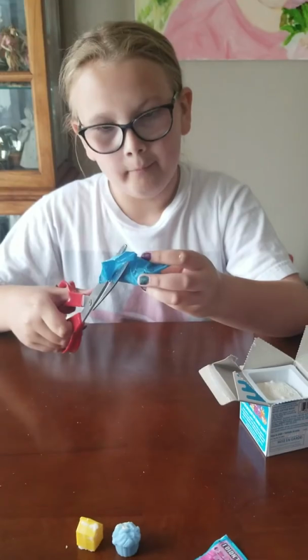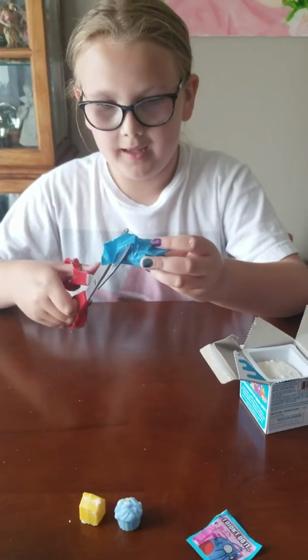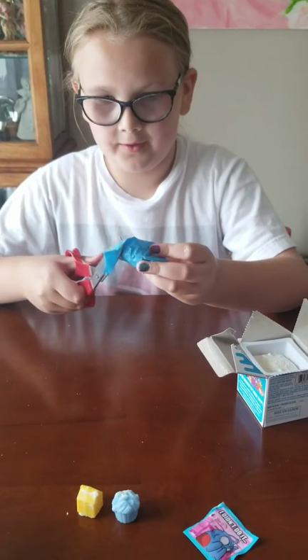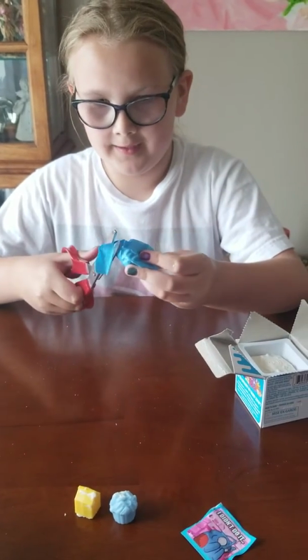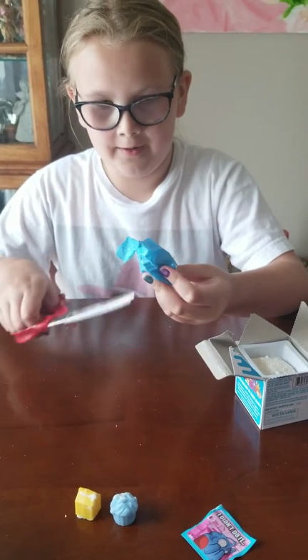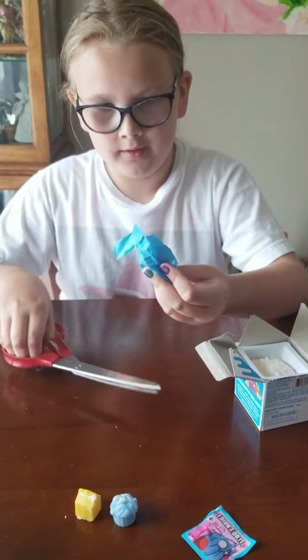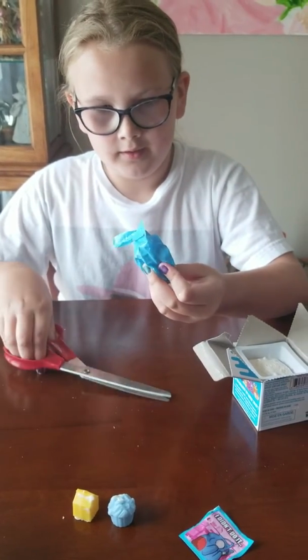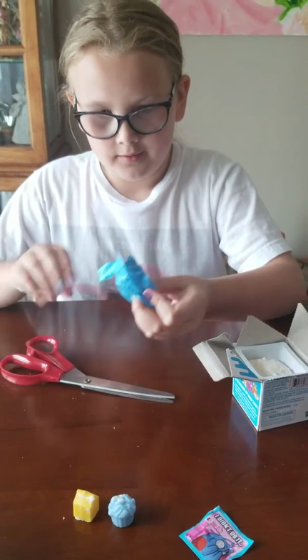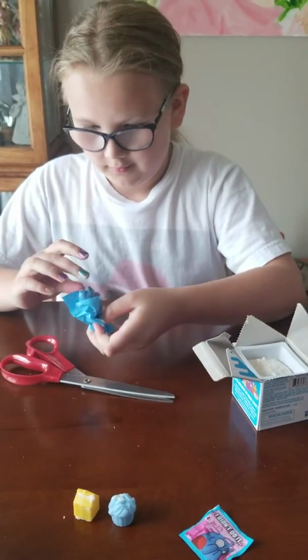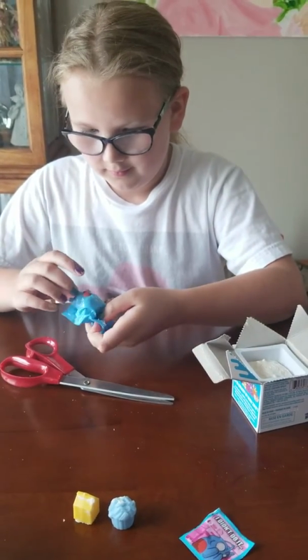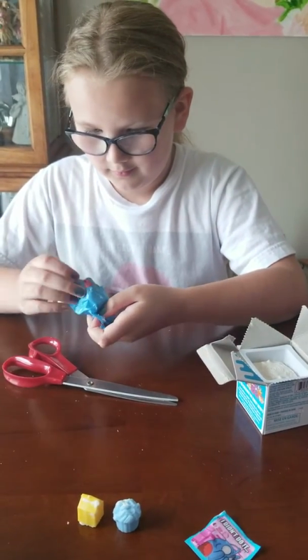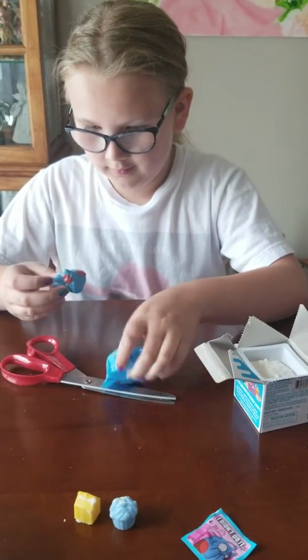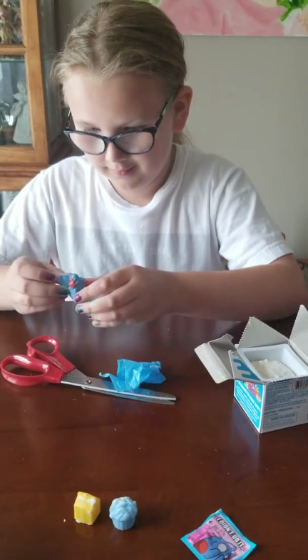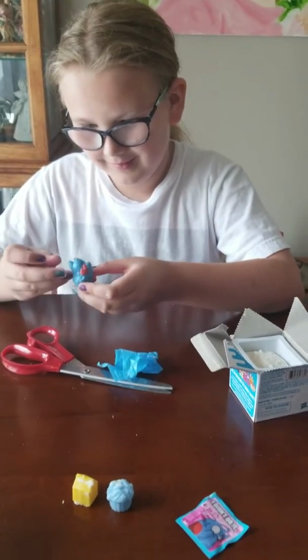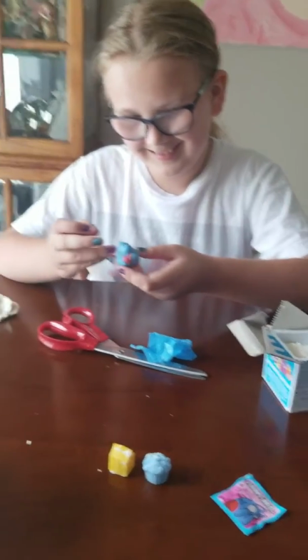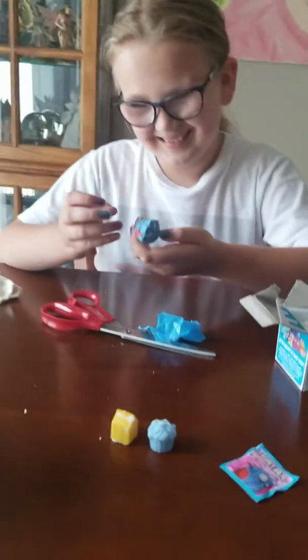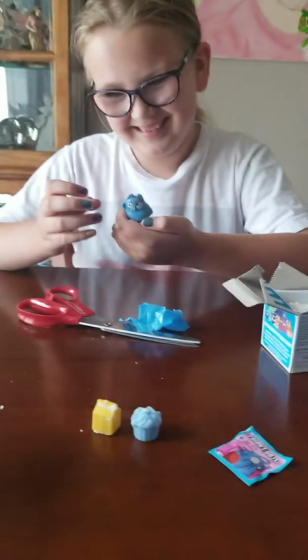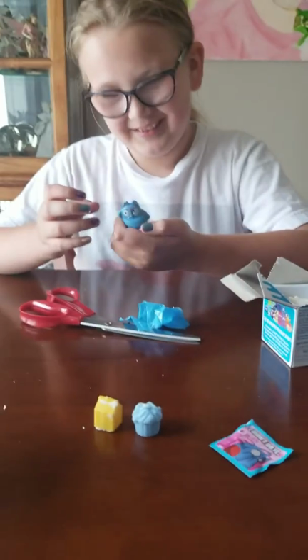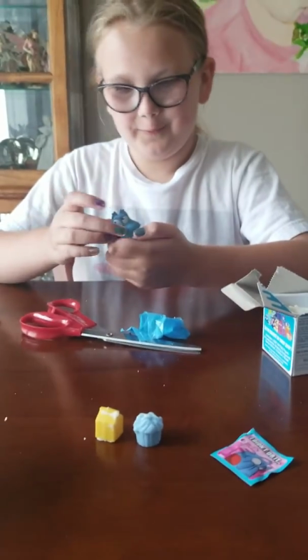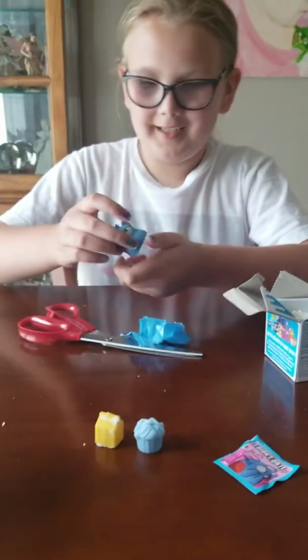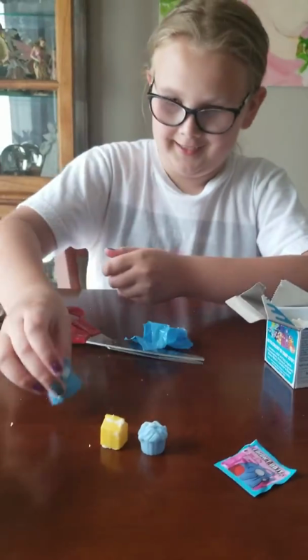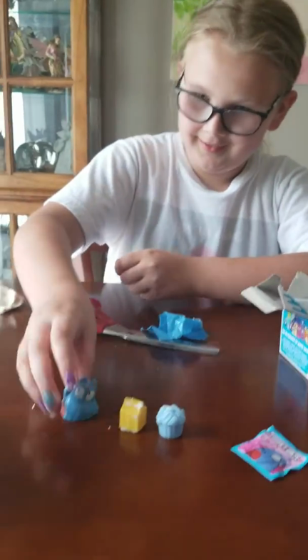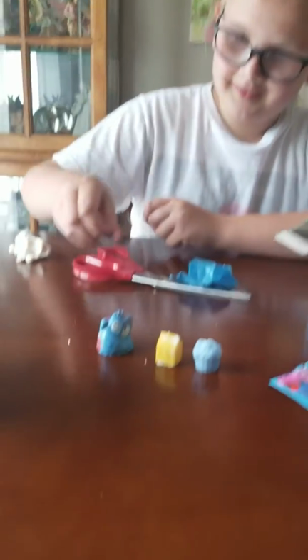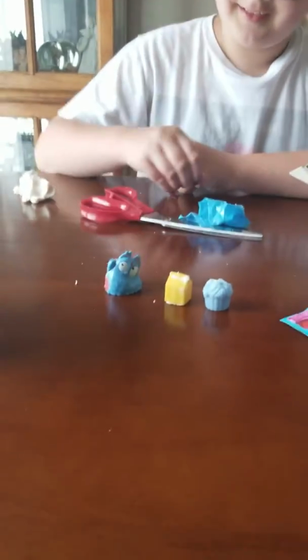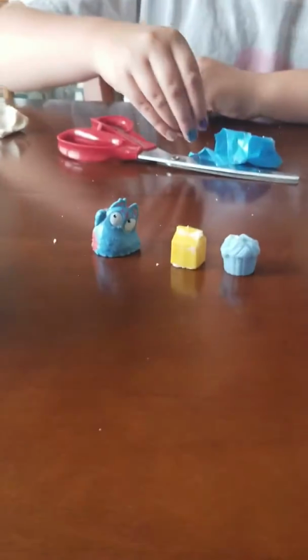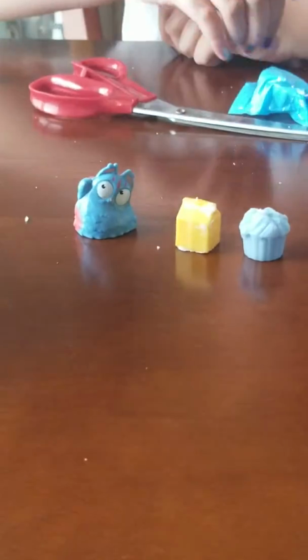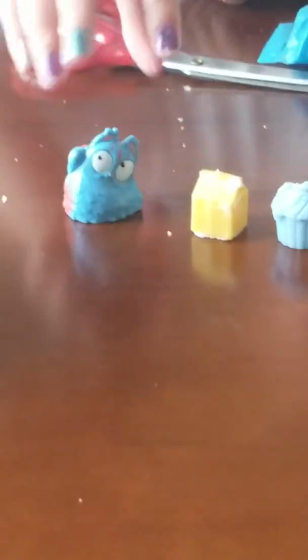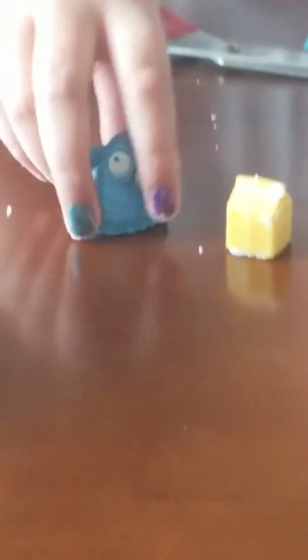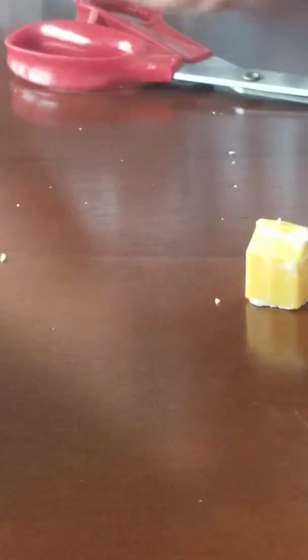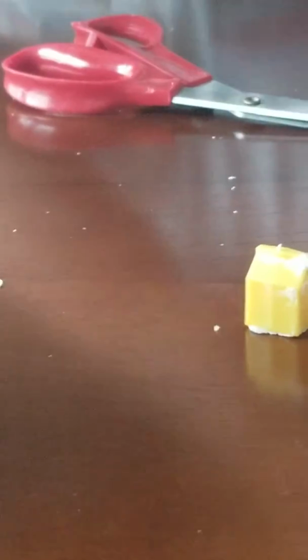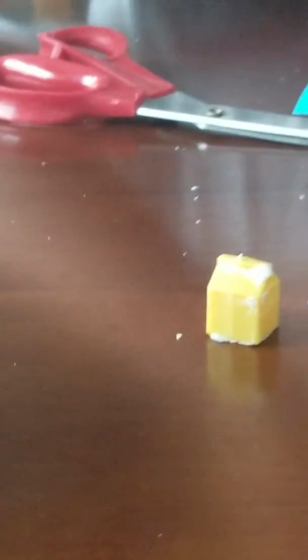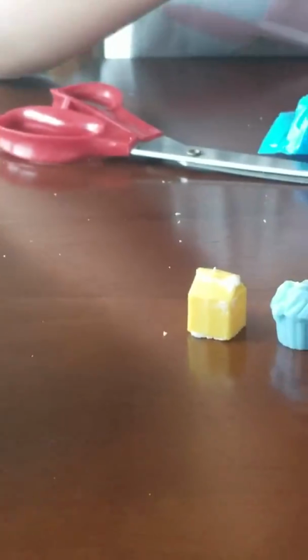My glasses are kind of sliding down. You could like put him on the side of something and be like — 'I didn't do that!' Funny!